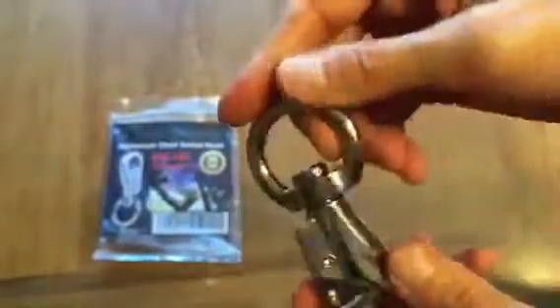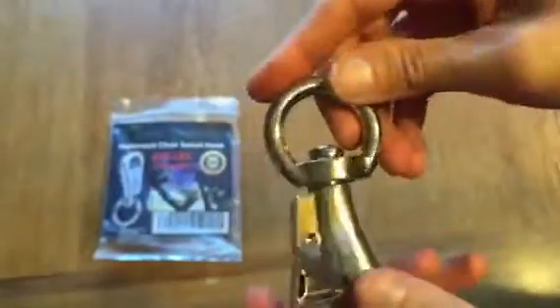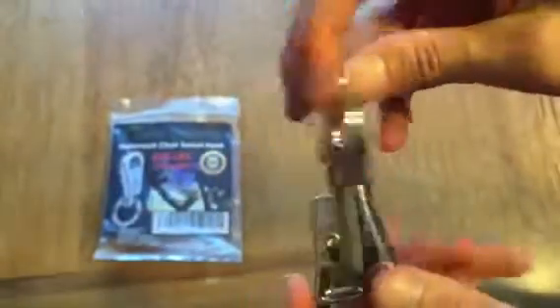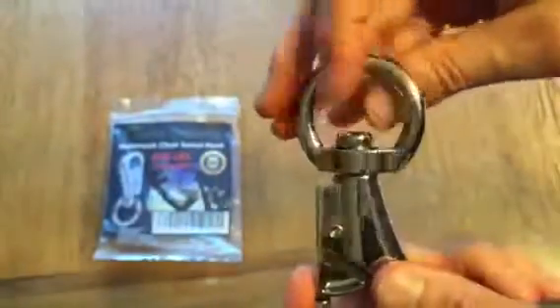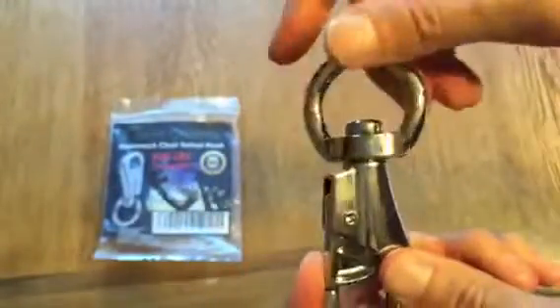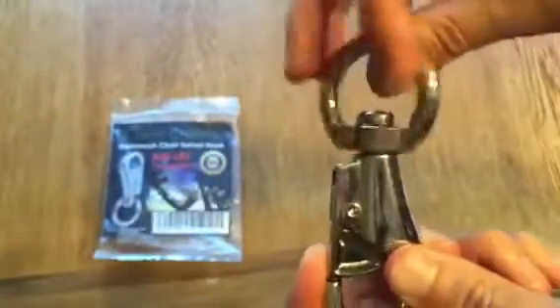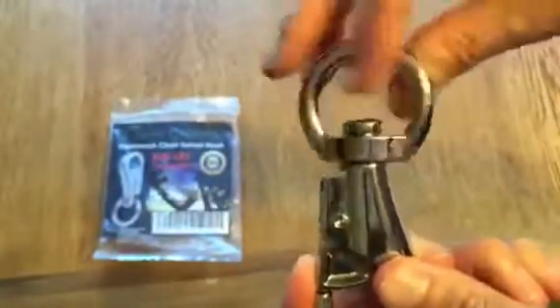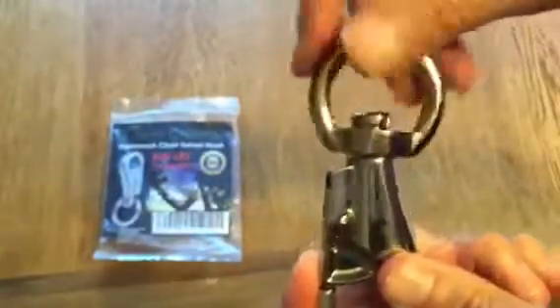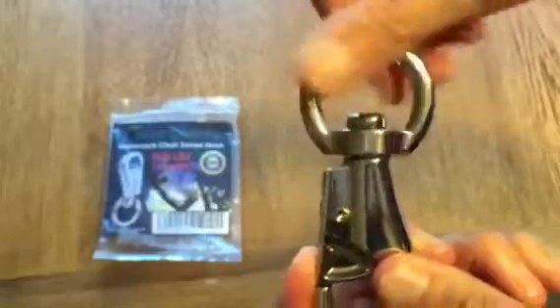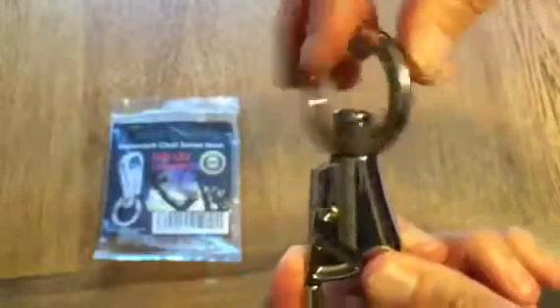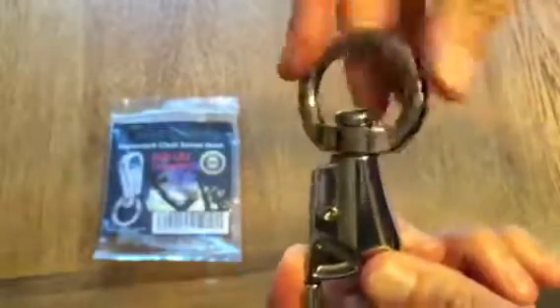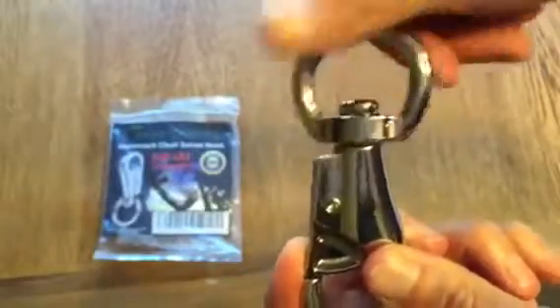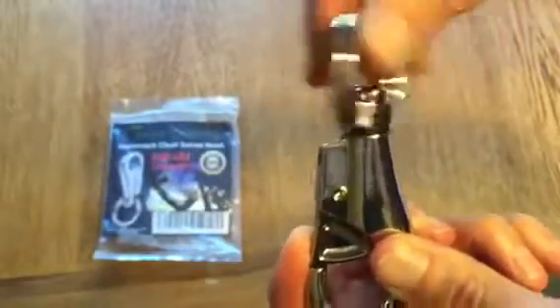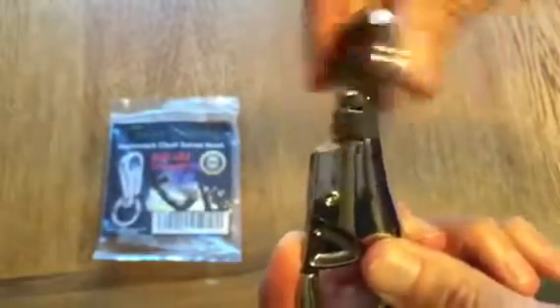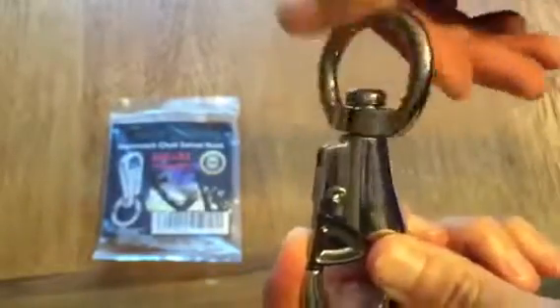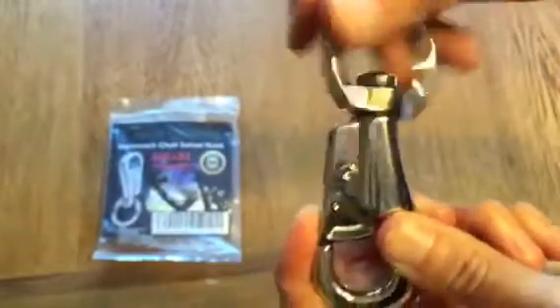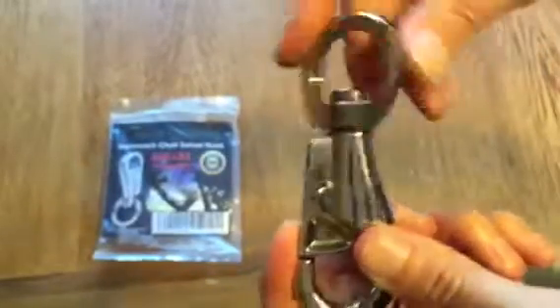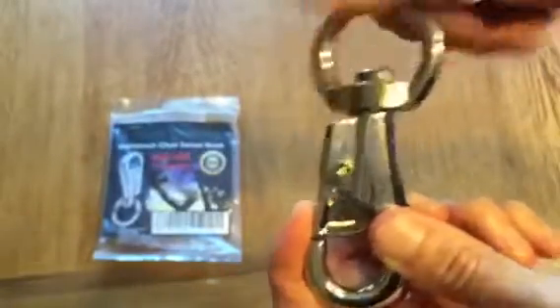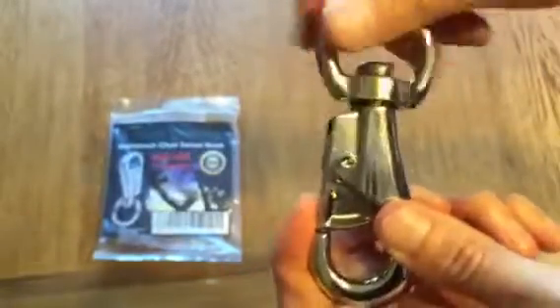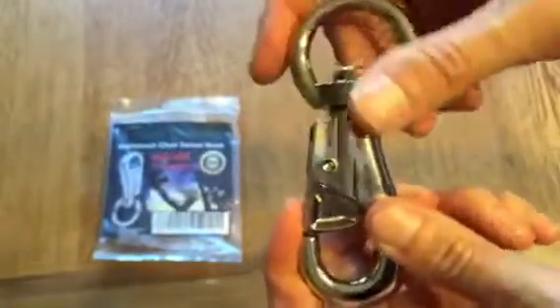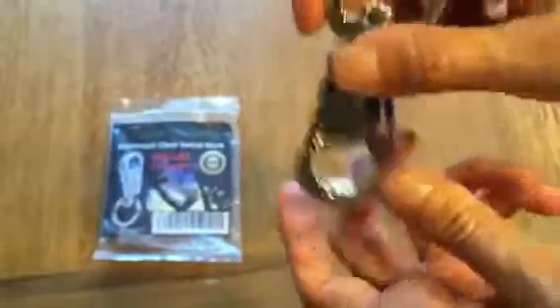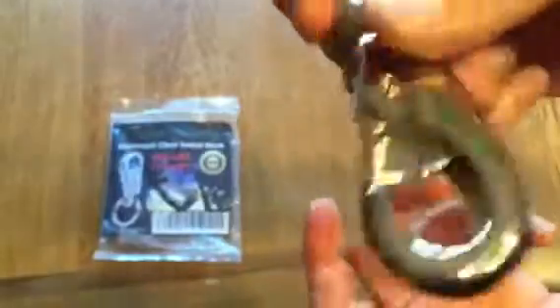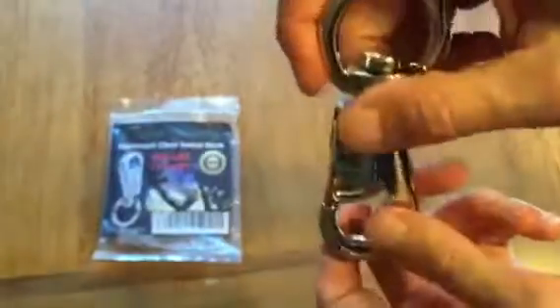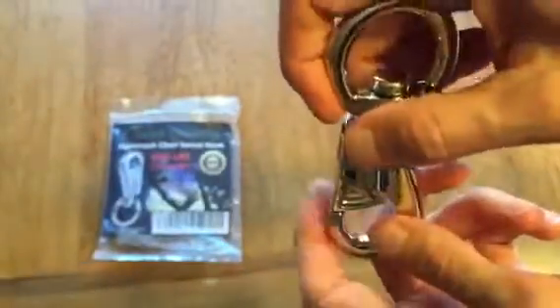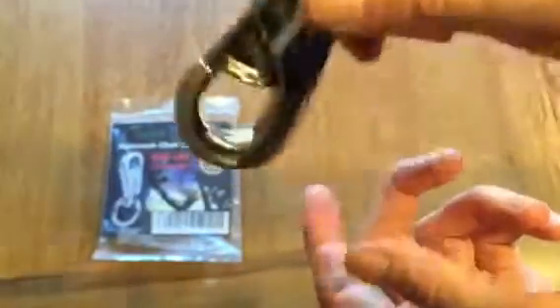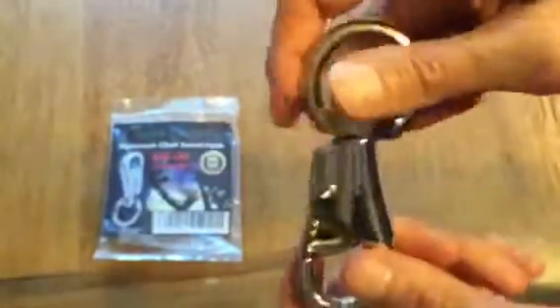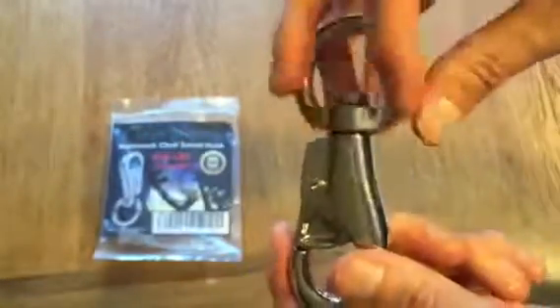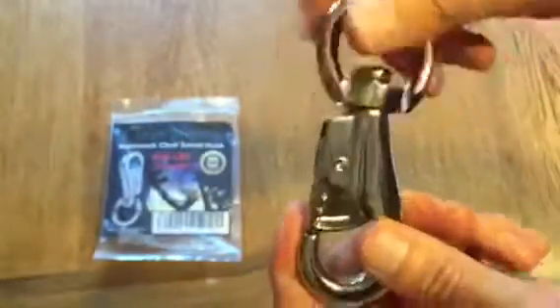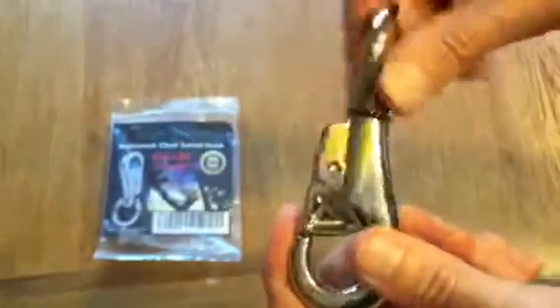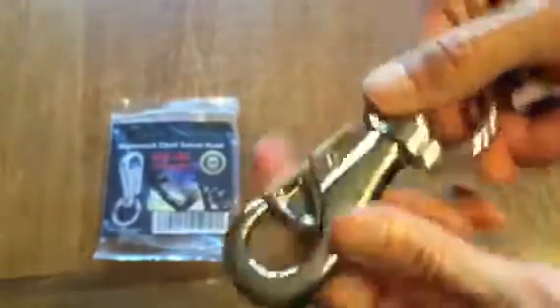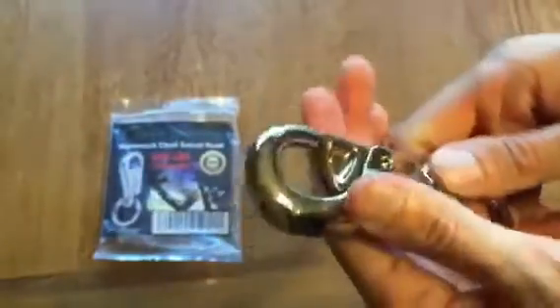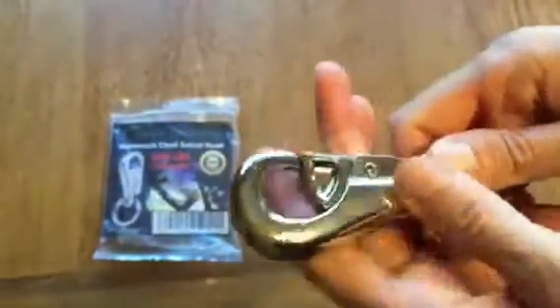Another great thing is that it is a swivel hook, which means this goes completely 360 degrees around. So you can move in all directions on your hammock chair, not just left and right, but you can move forward and backward as well. So that is a lot of fun too.